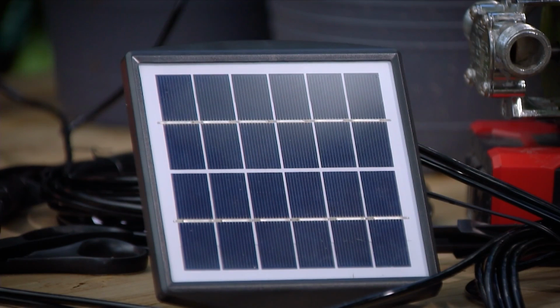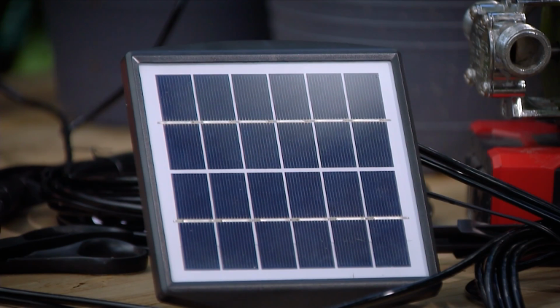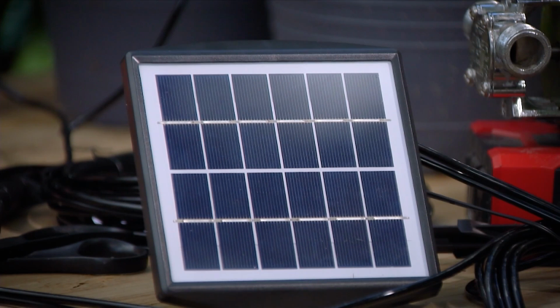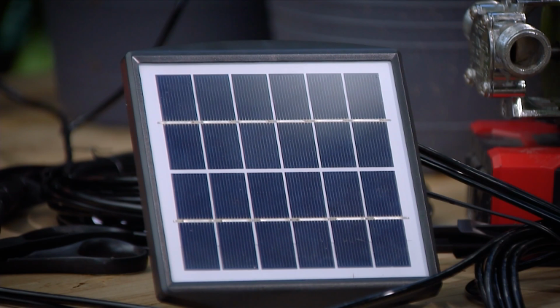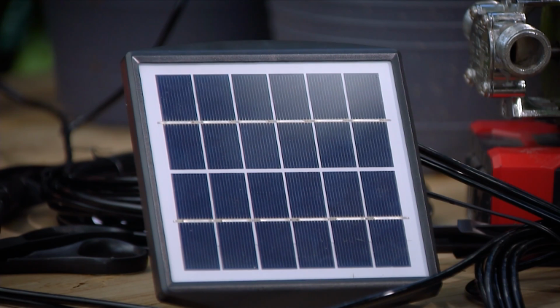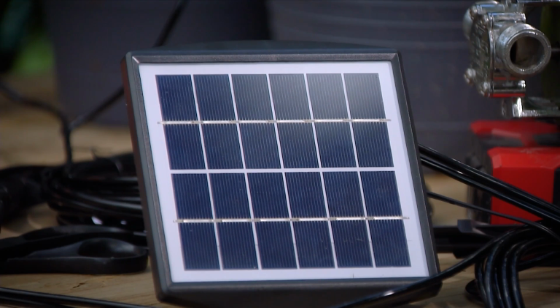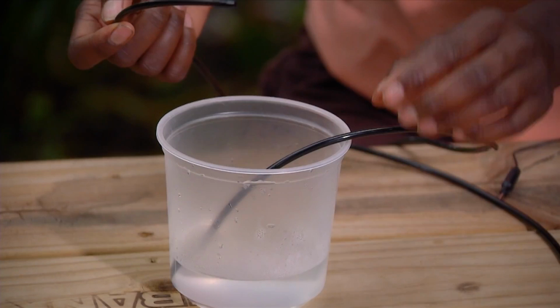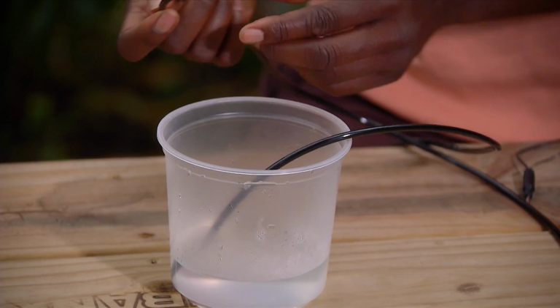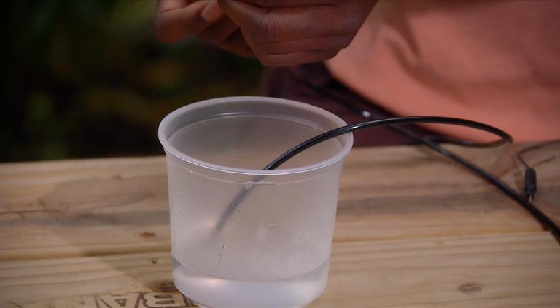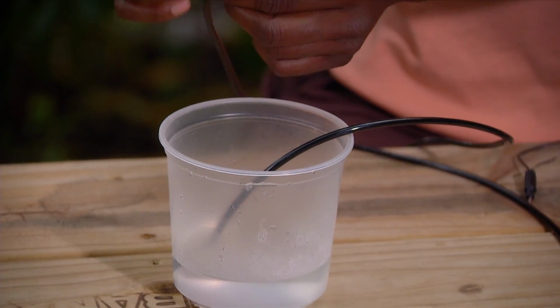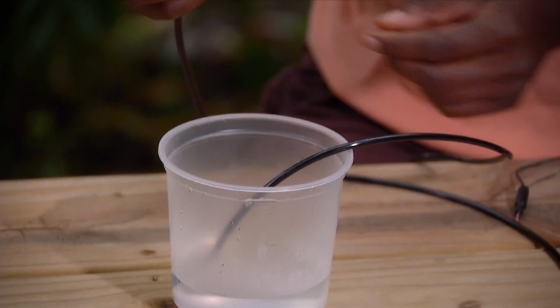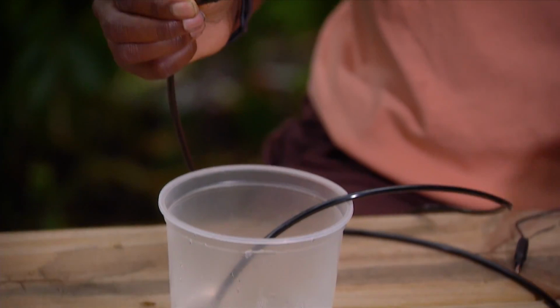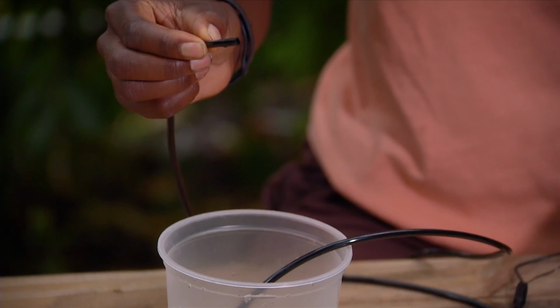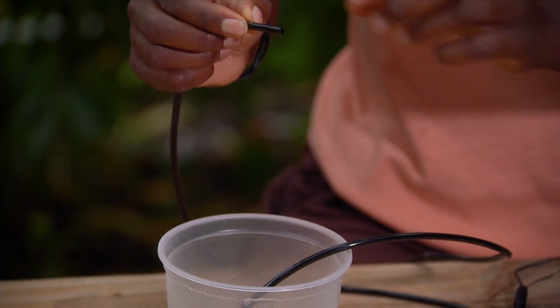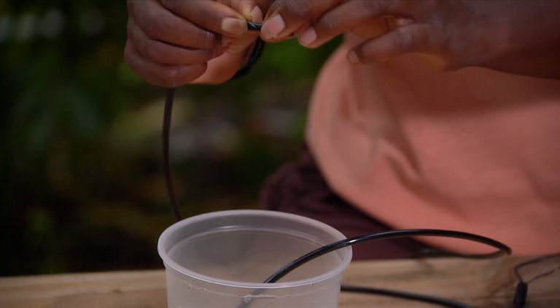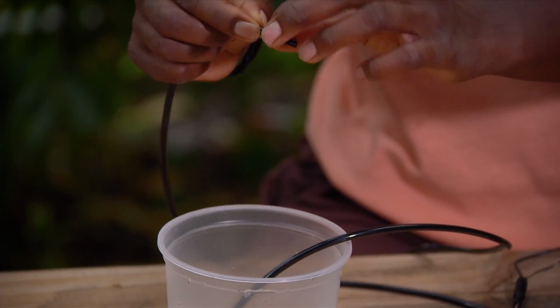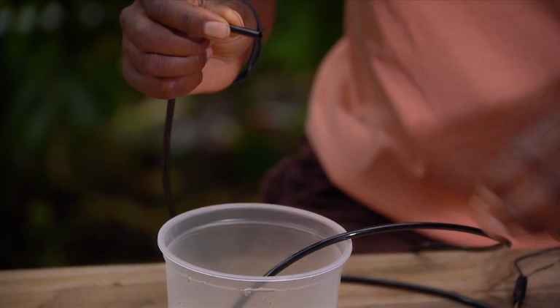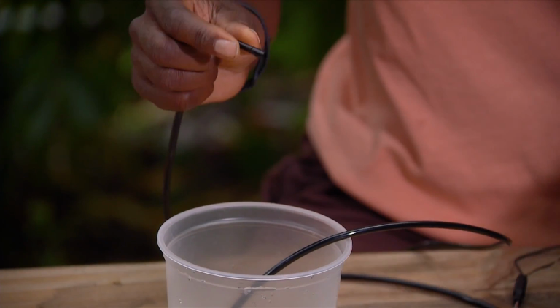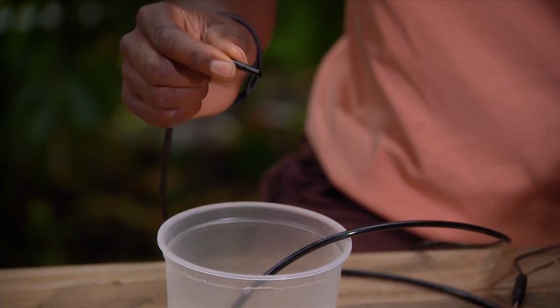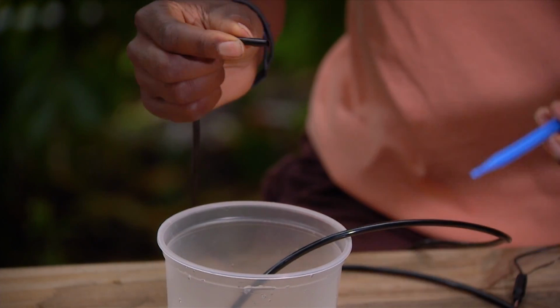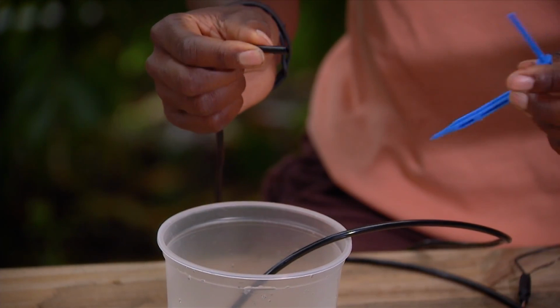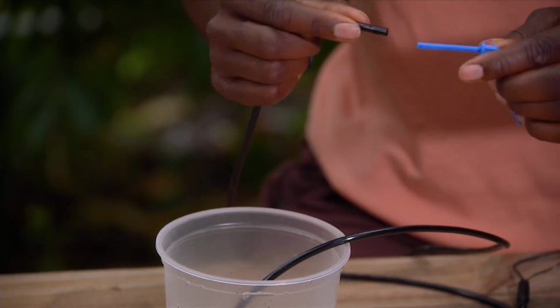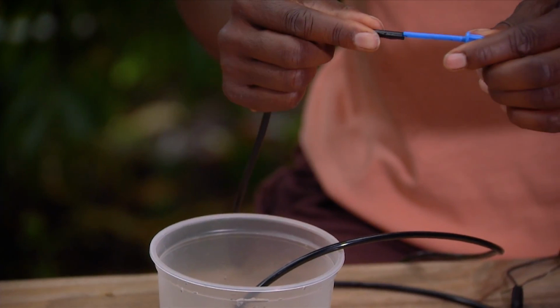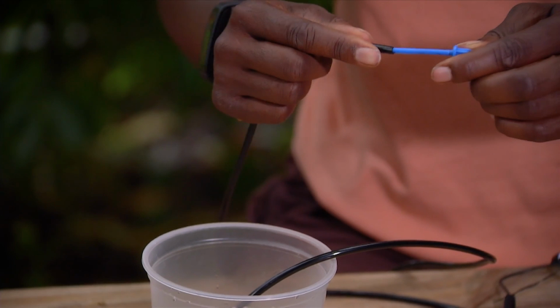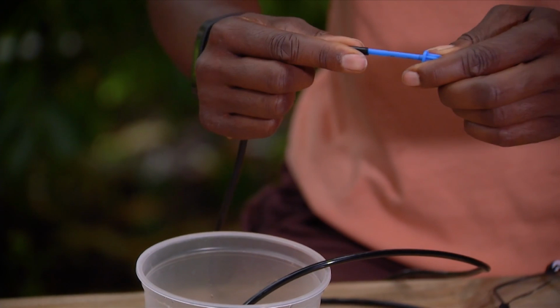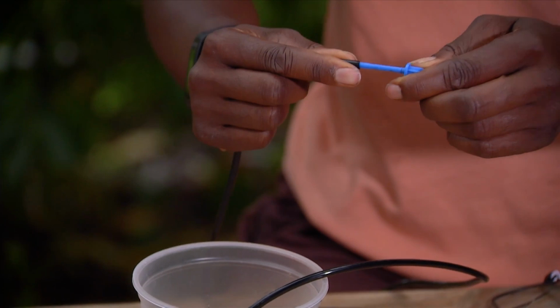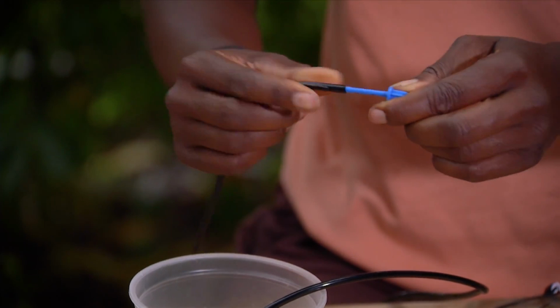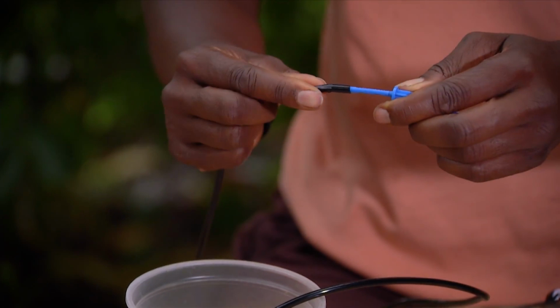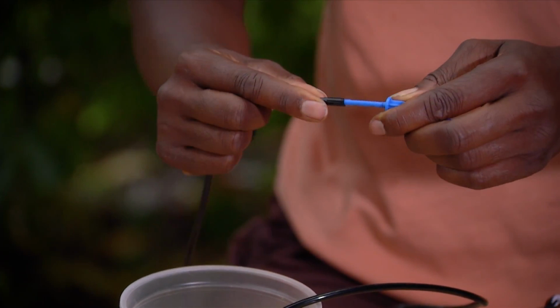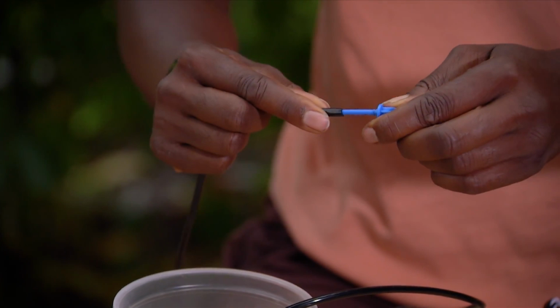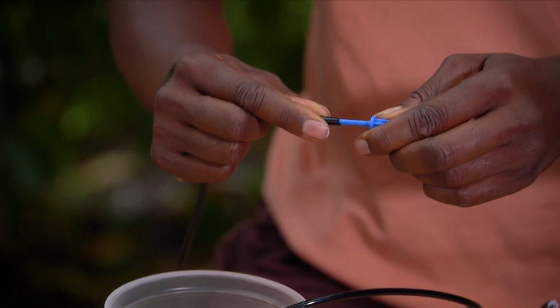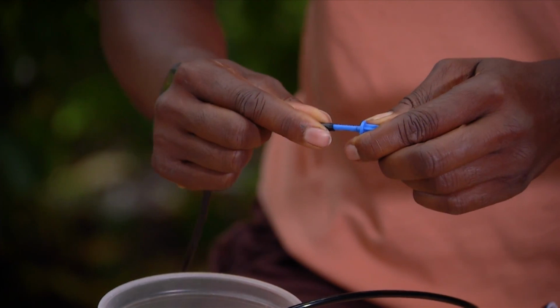Now, as we're assembling this, this is hot water and it's important that you put your tubes in hot water. It softens the tube on the end, so when I go to attach it, I'm not struggling to put that on. It'll slide on very easily.